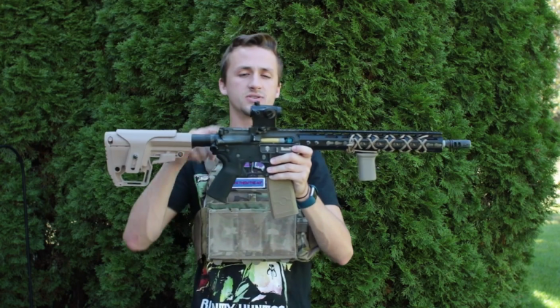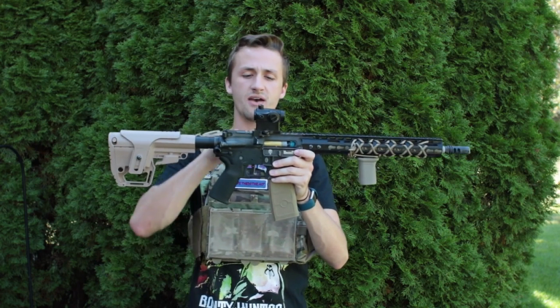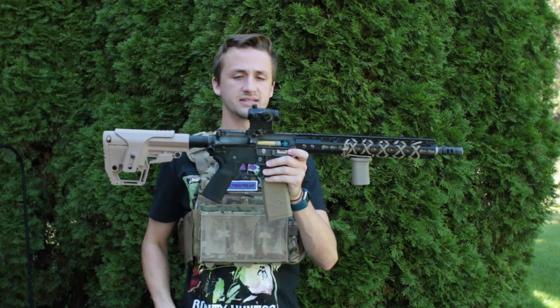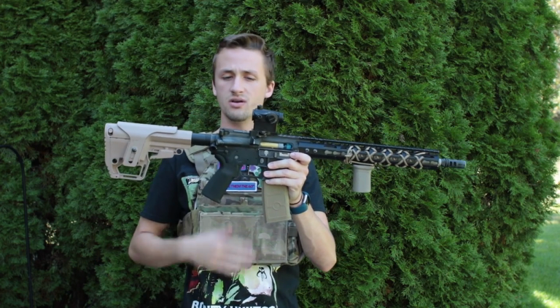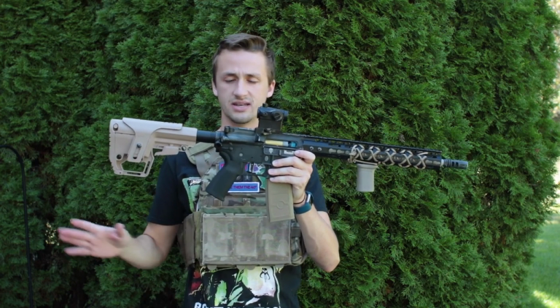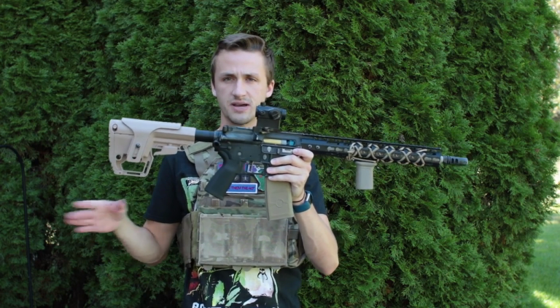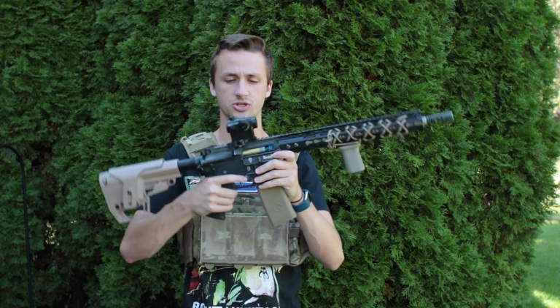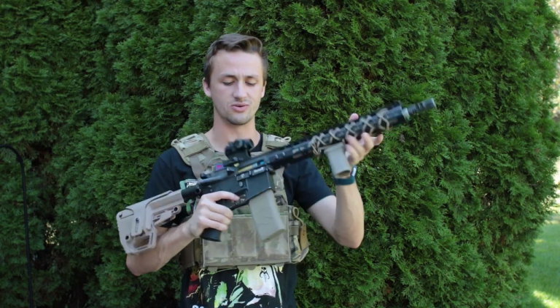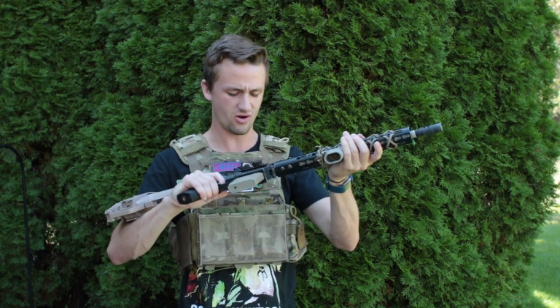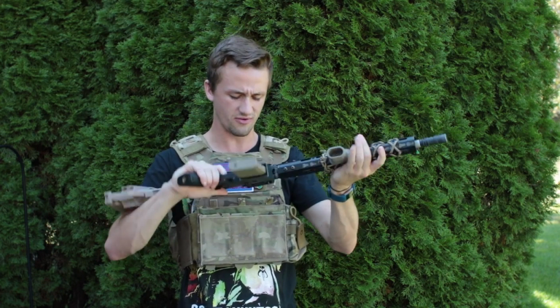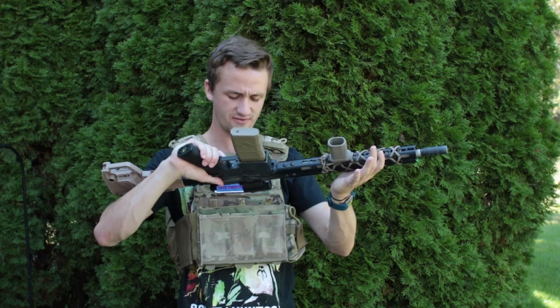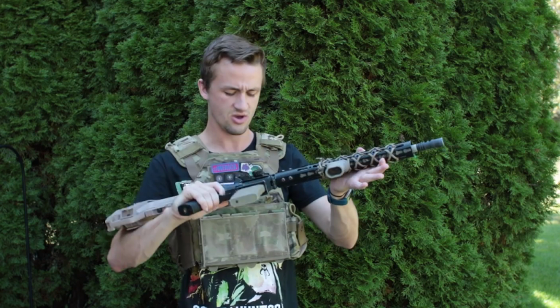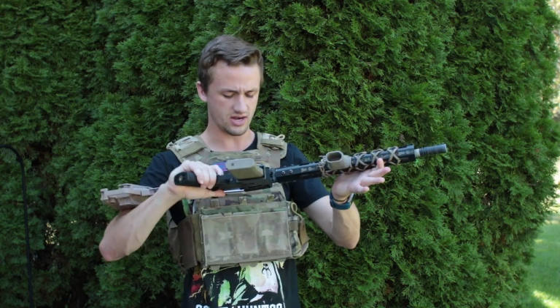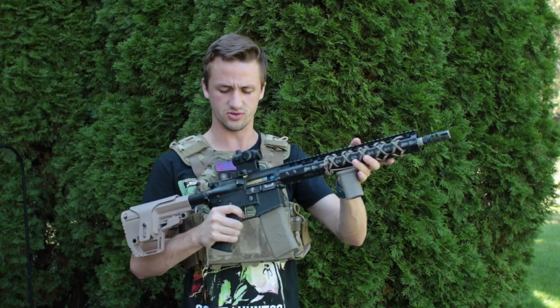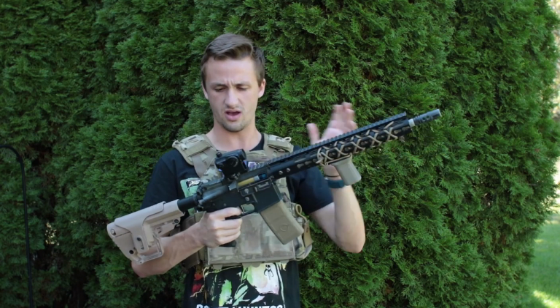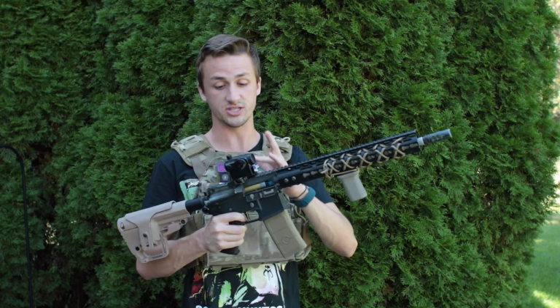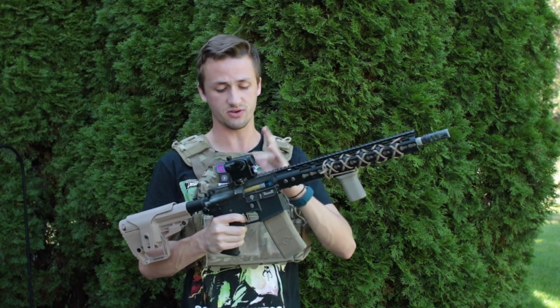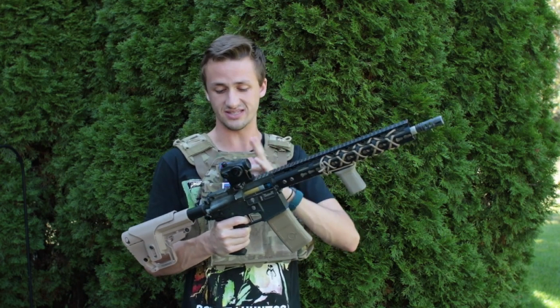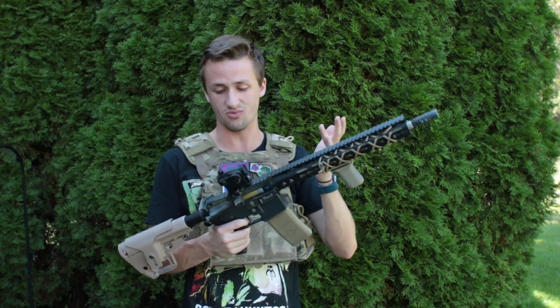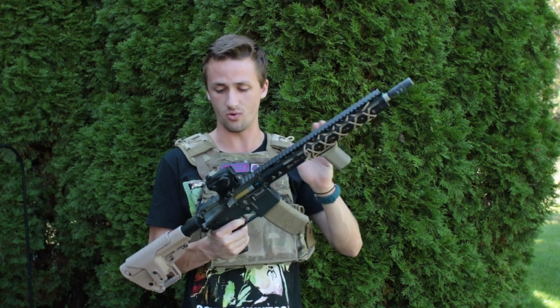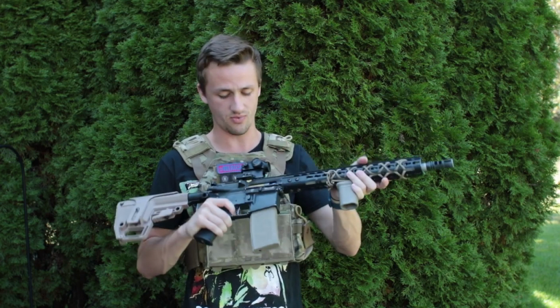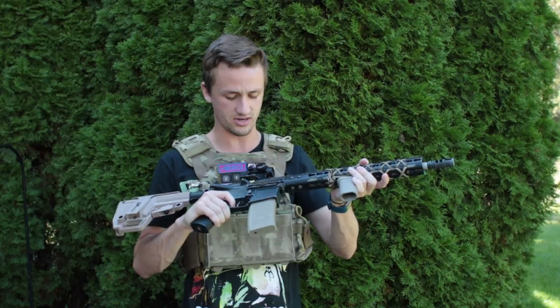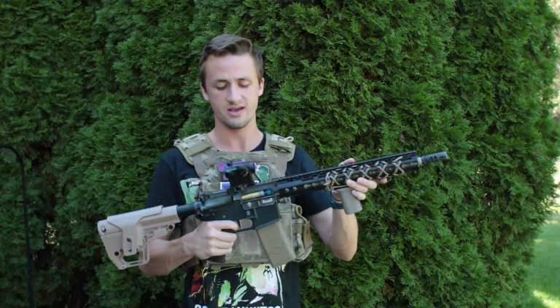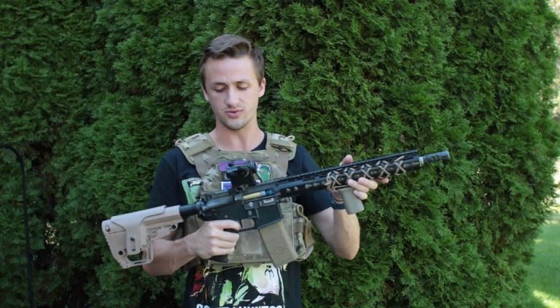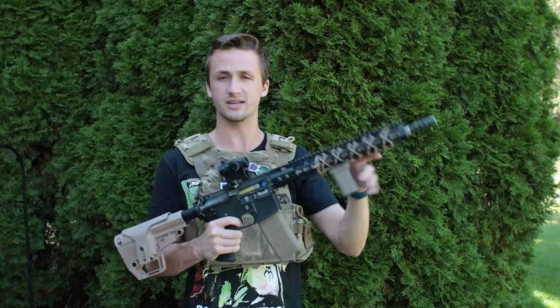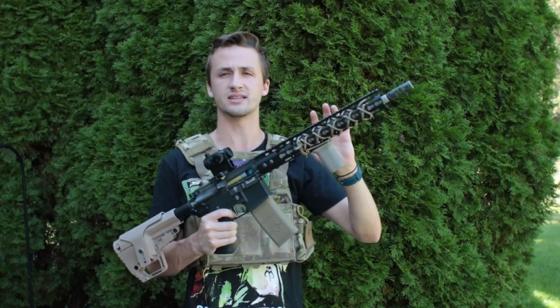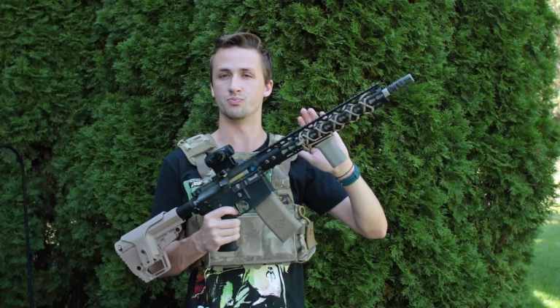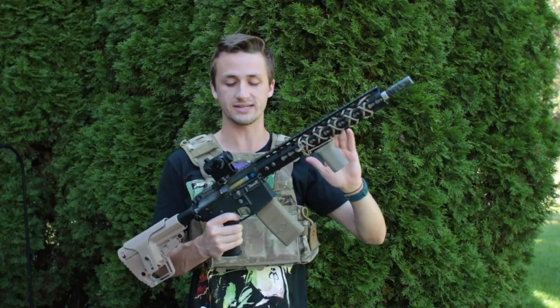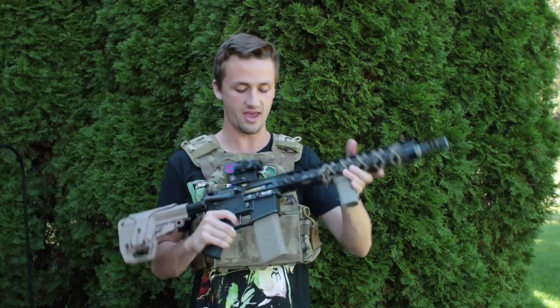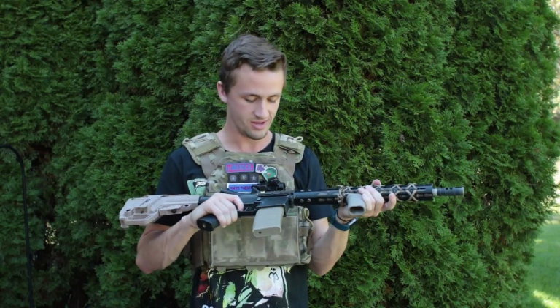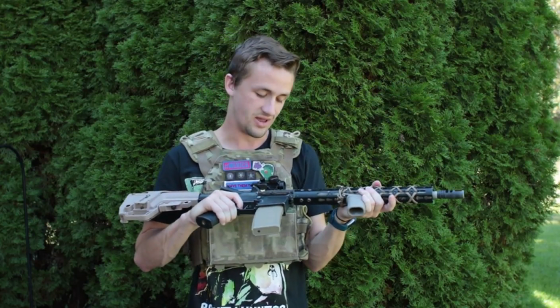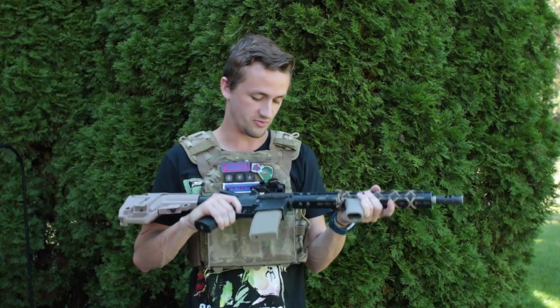Up top we have the basic T1. This isn't anything special, it's just a normal T1 — I don't remember if it's Evike or one of those specifically, but it's a T1 and it works. It's got red and green dot; I use red. It's not the most bright T1 ever, but it works for me.